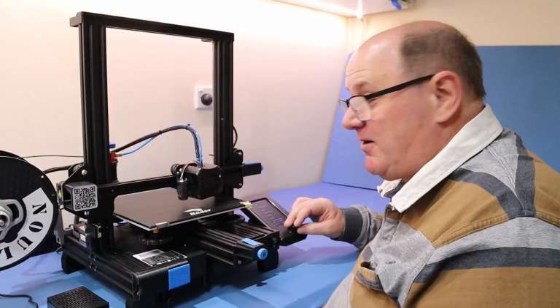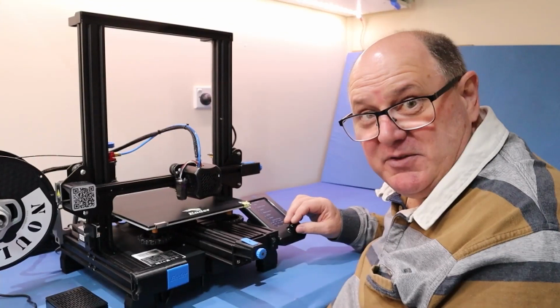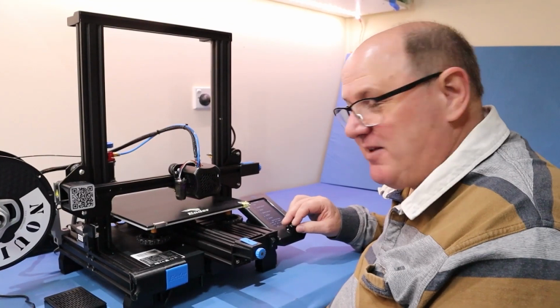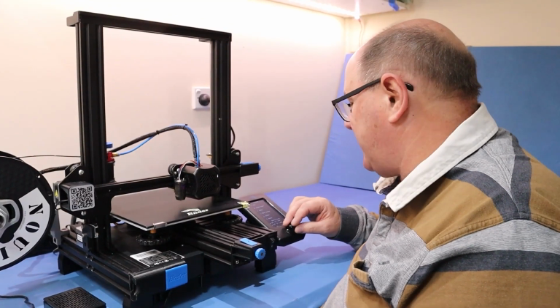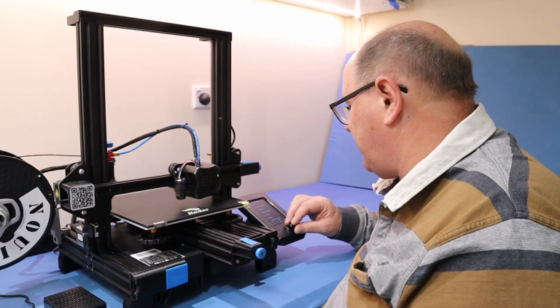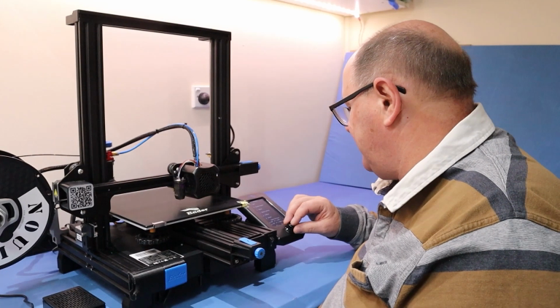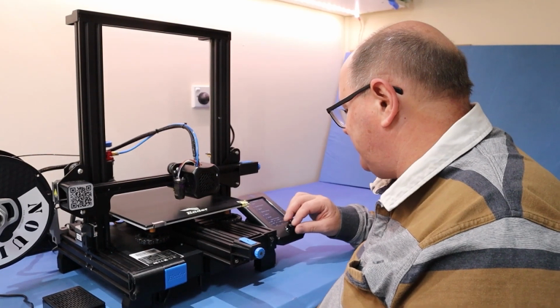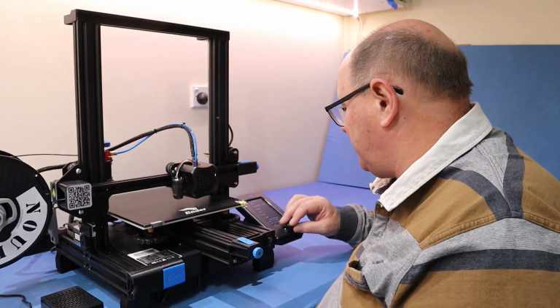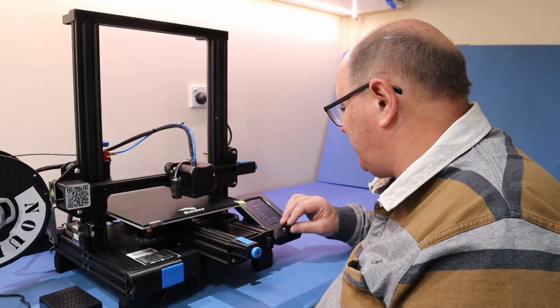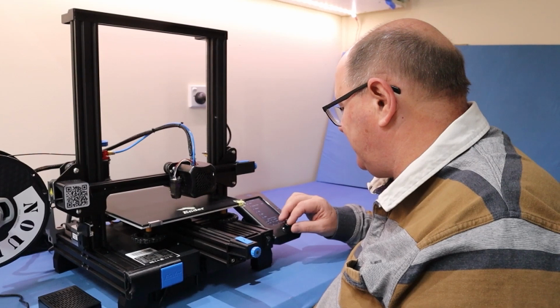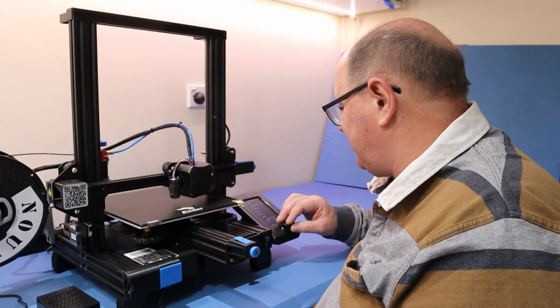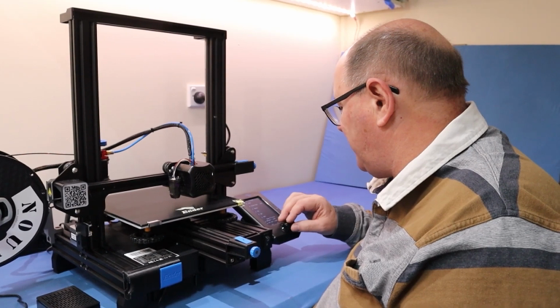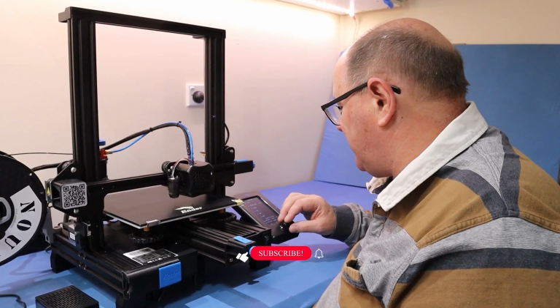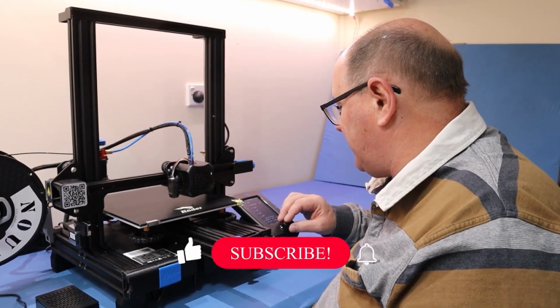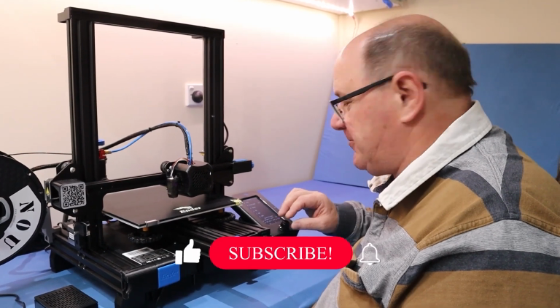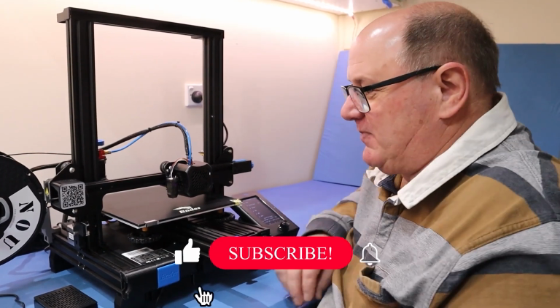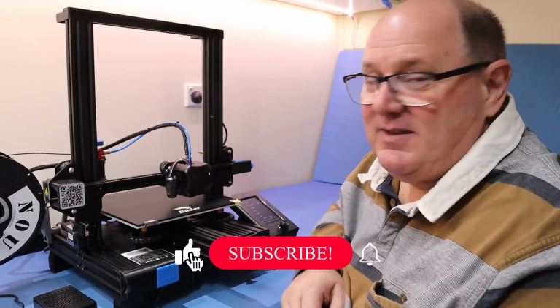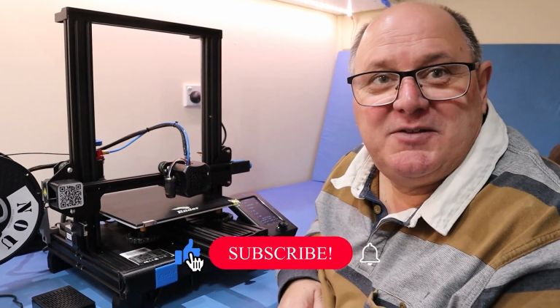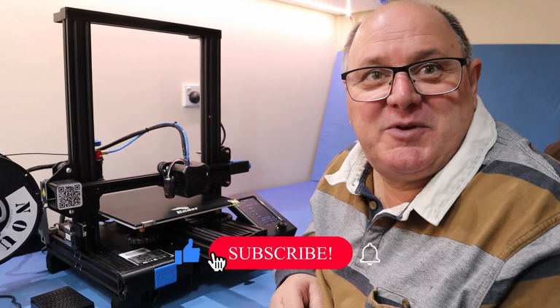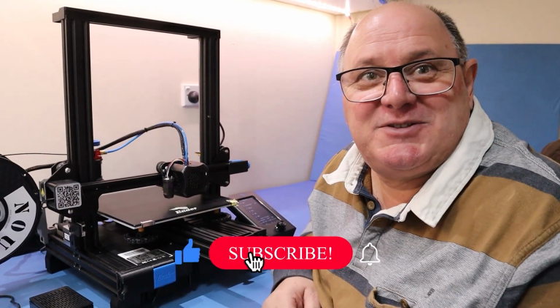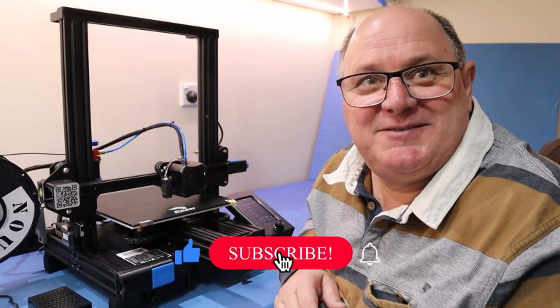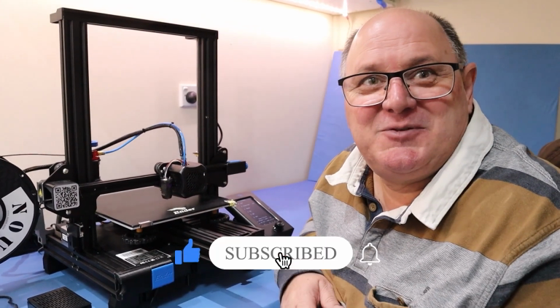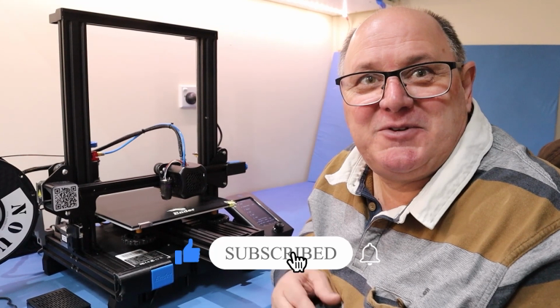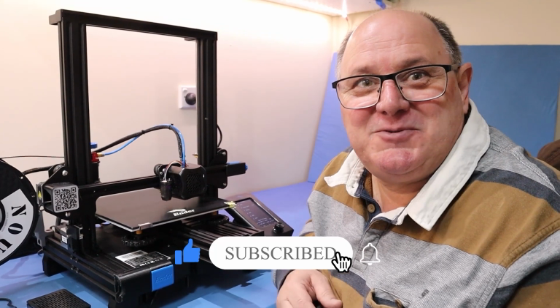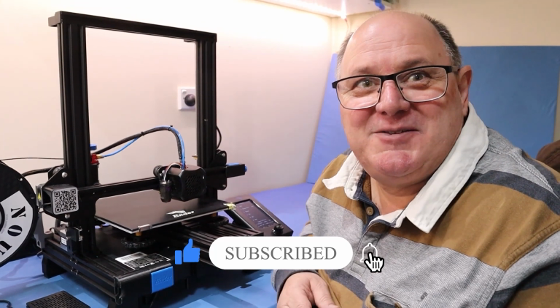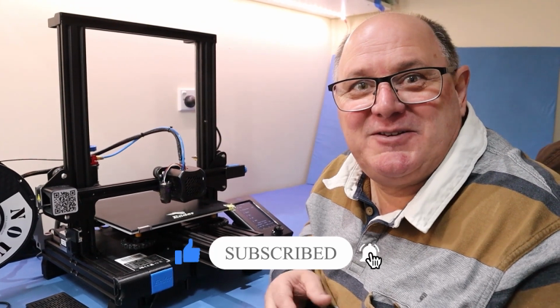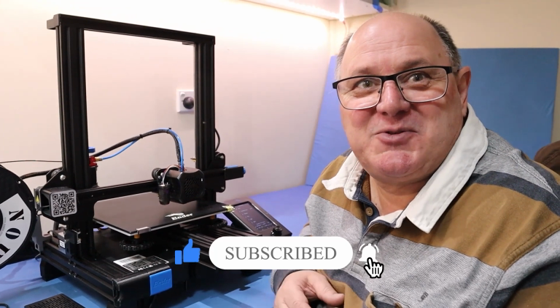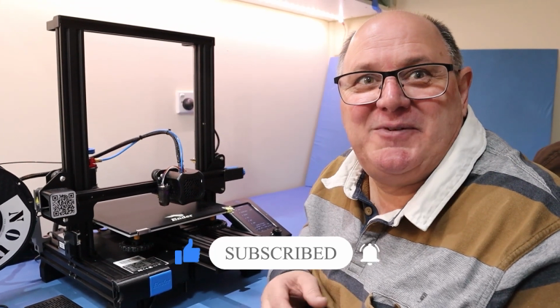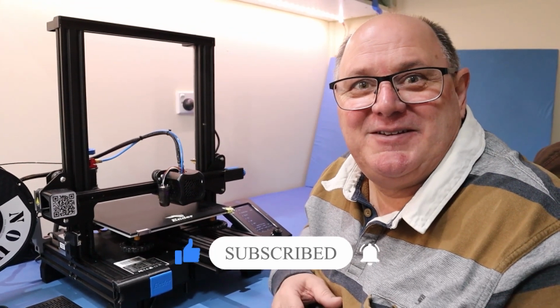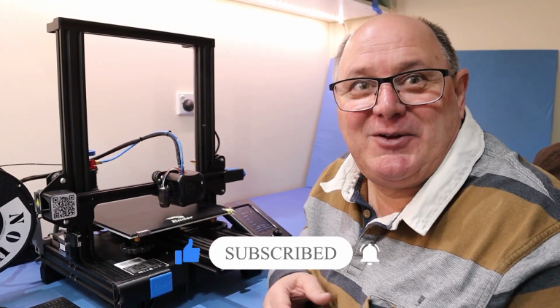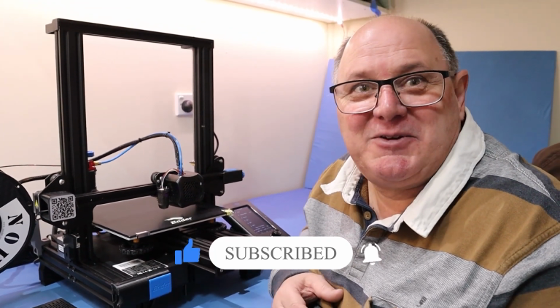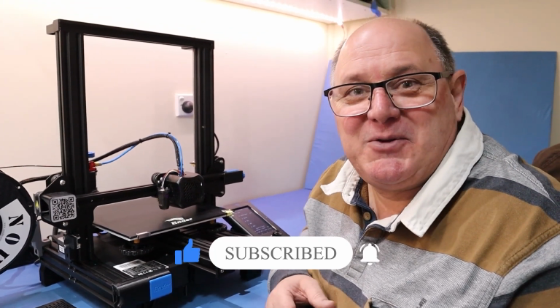I'm going to print this mount for the Raspberry Pi. I'll just preheat the printer, get it warmed up and ready to go. Thanks for being with us today. If you like what you saw, why don't you subscribe, hit the like, and ring that bell.